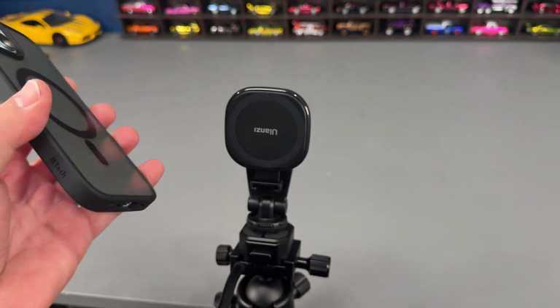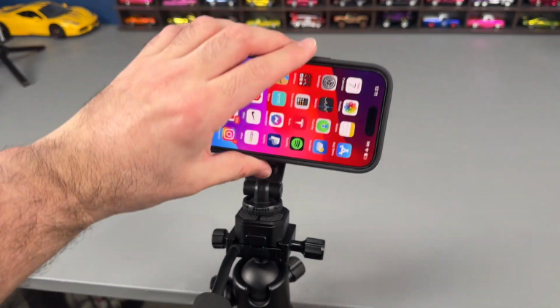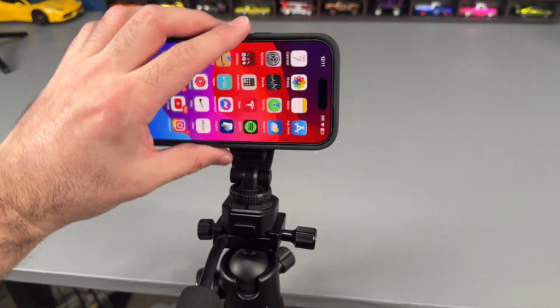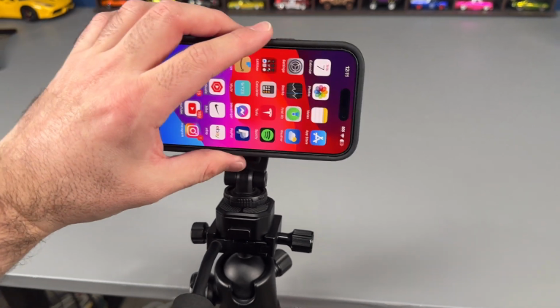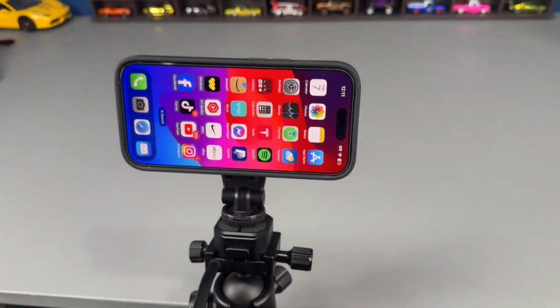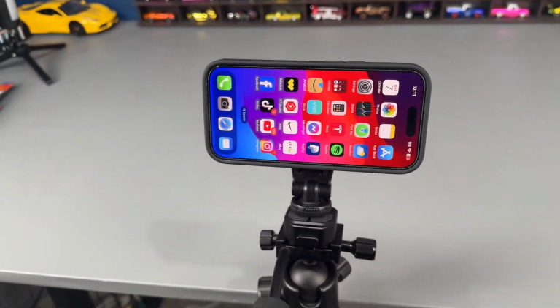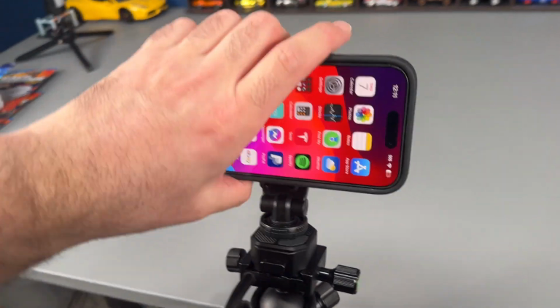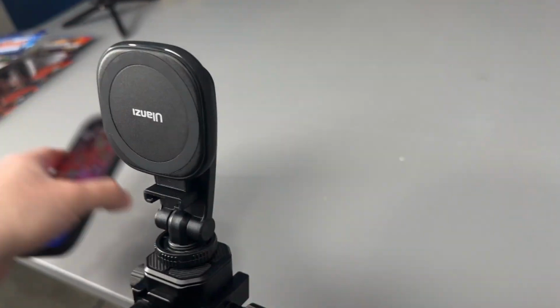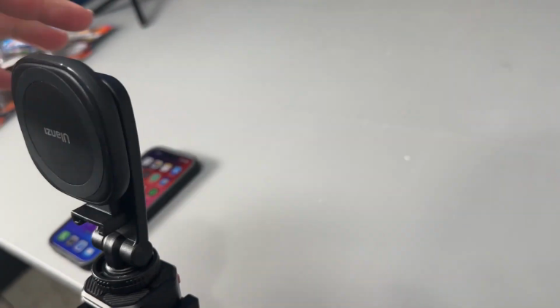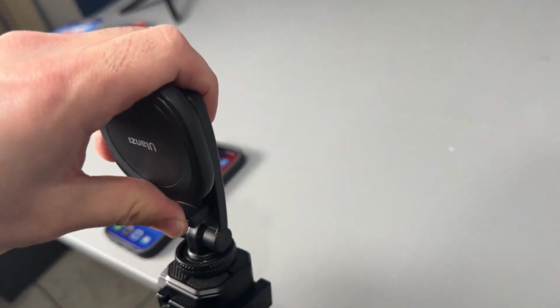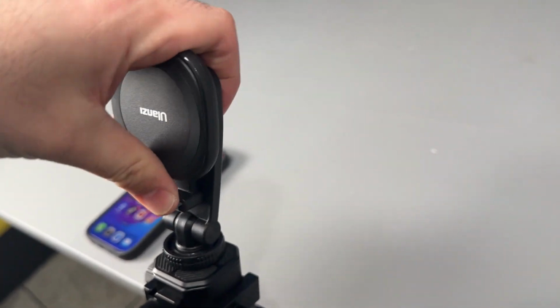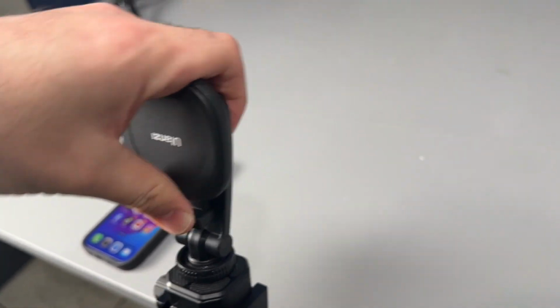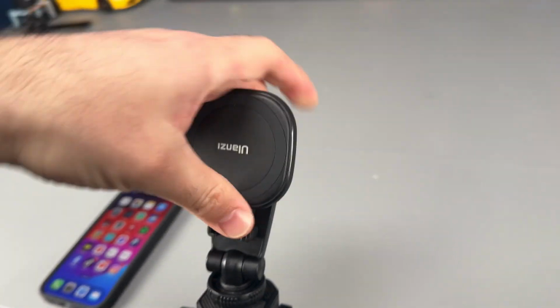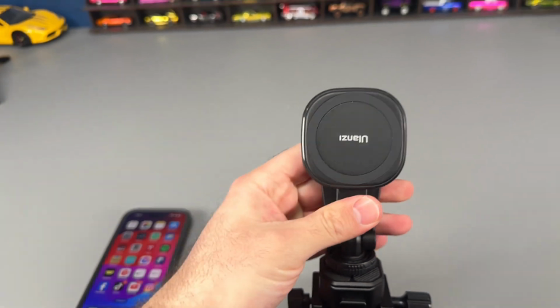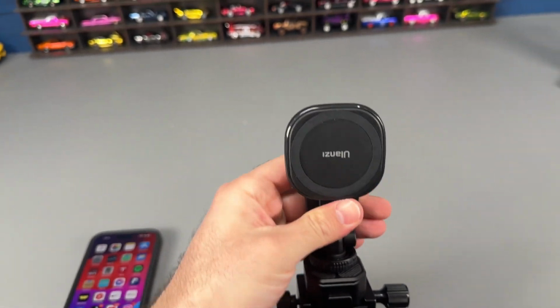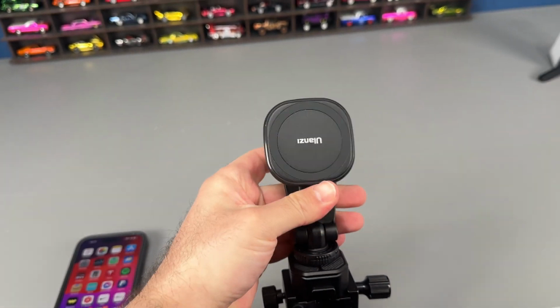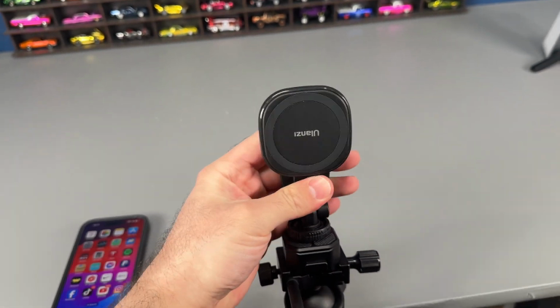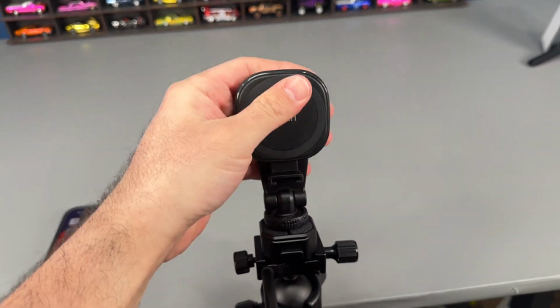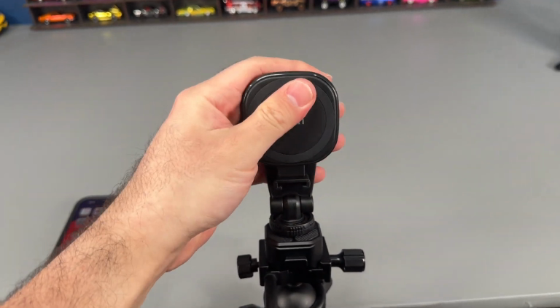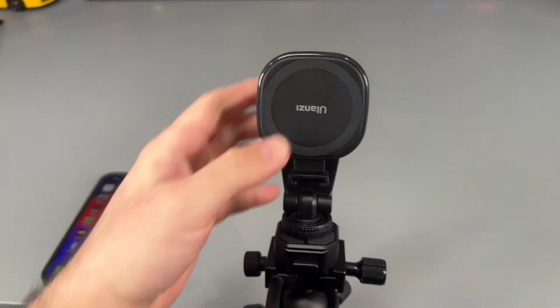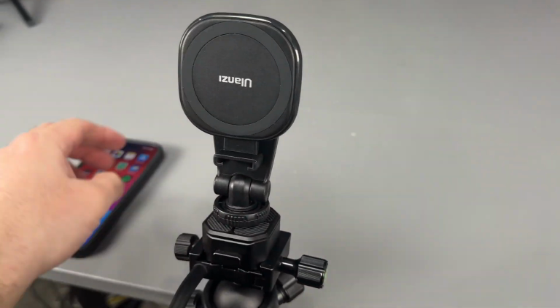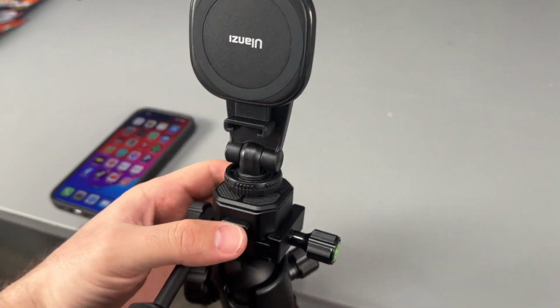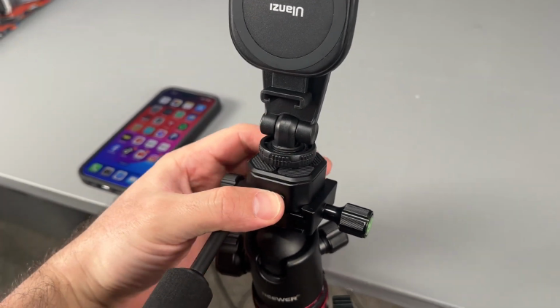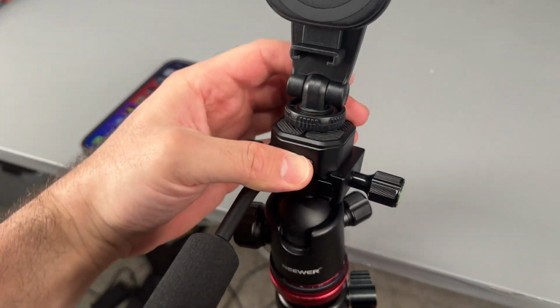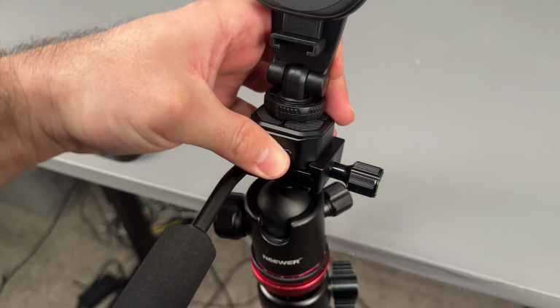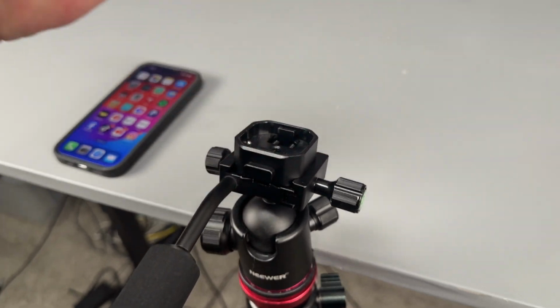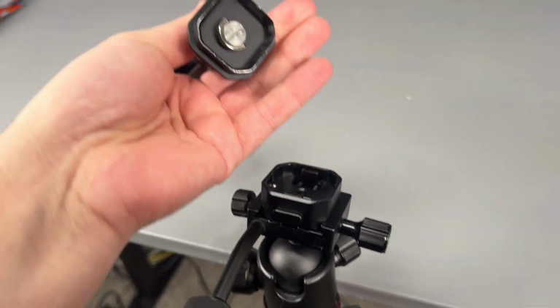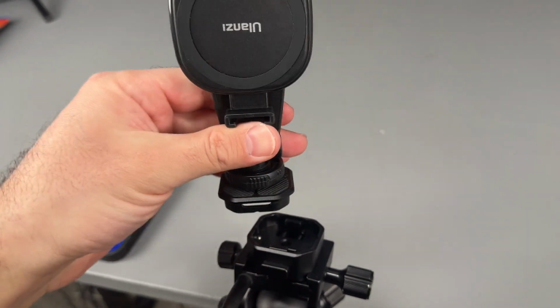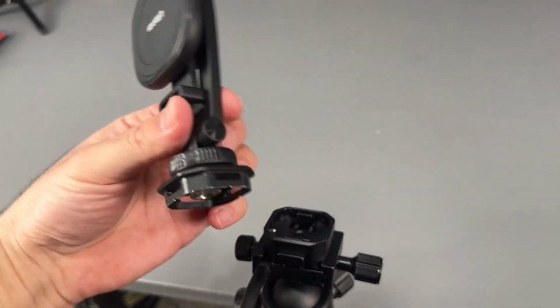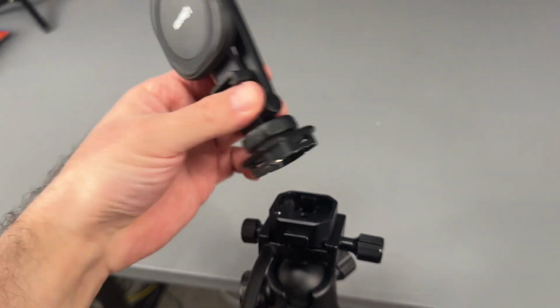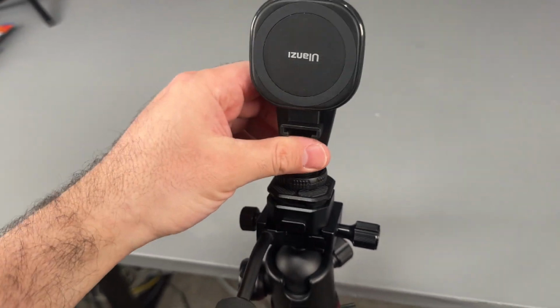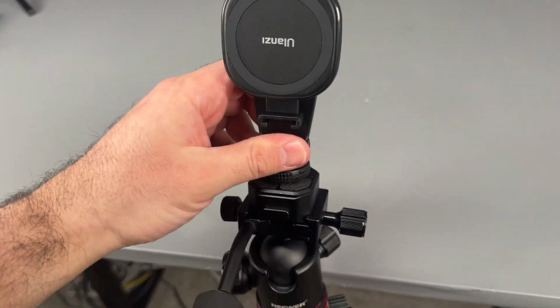Just an absolutely amazing mount, completely MagSafe. It's also got adjustments up and down, so you can adjust it forward or back as well. I've paired it with the Ulanzi quick release mount, which is super amazing.